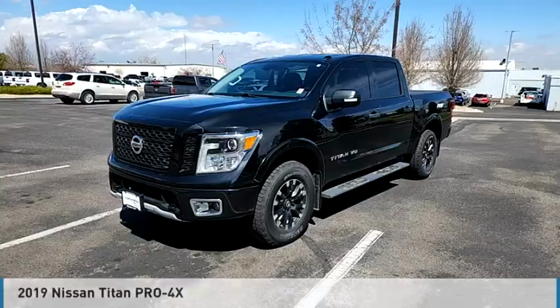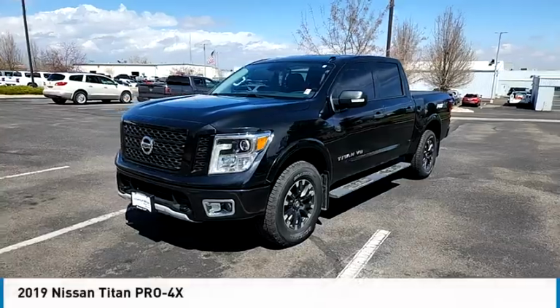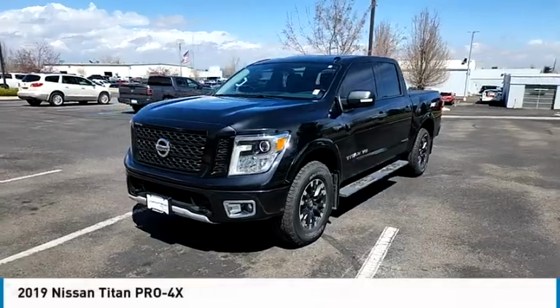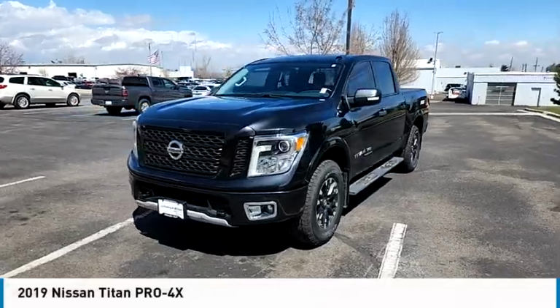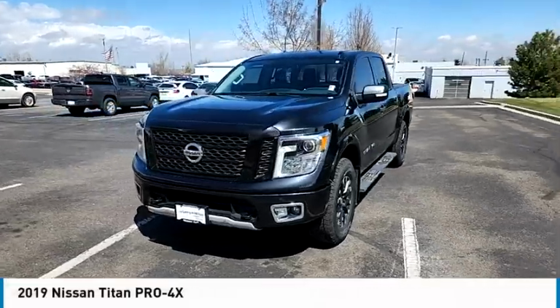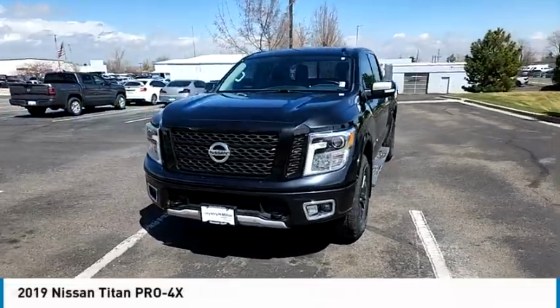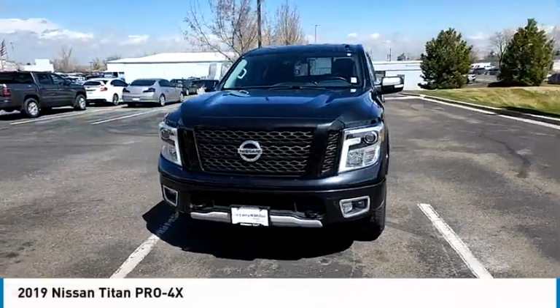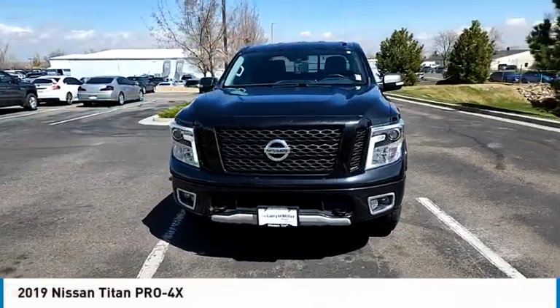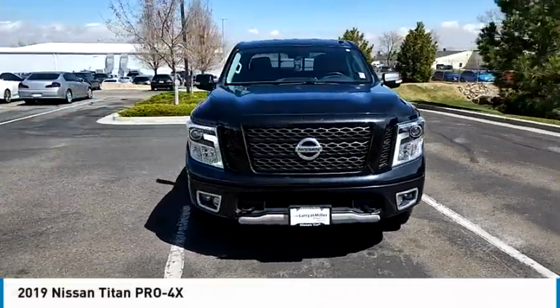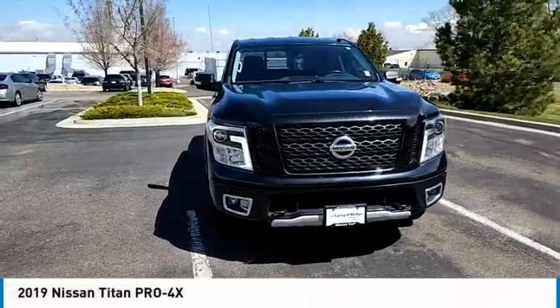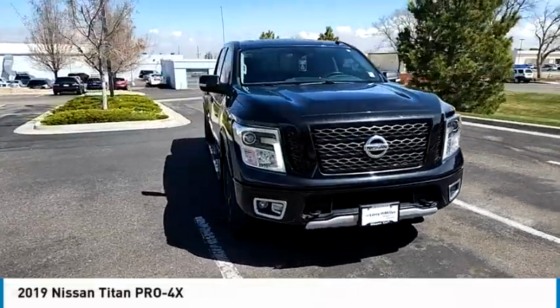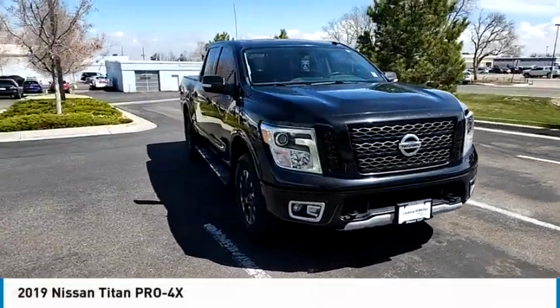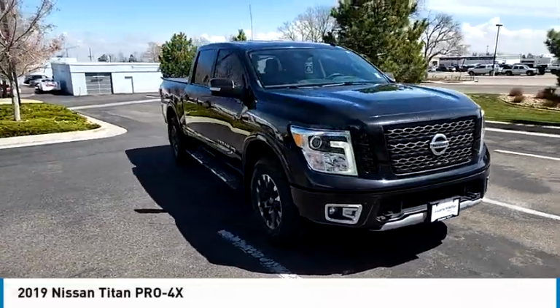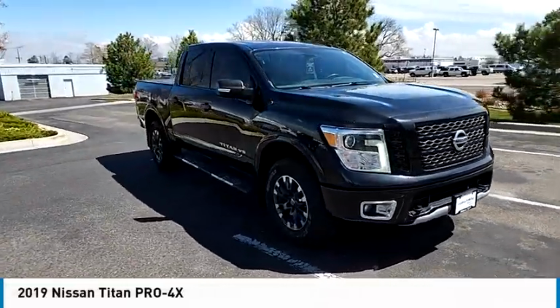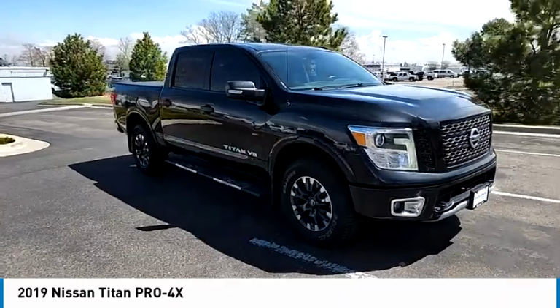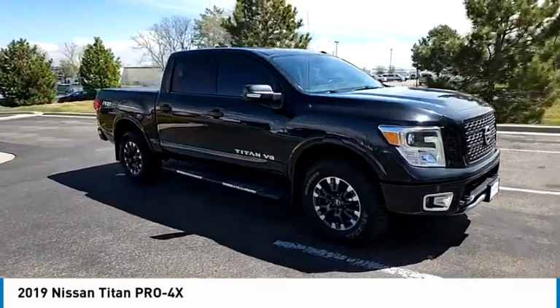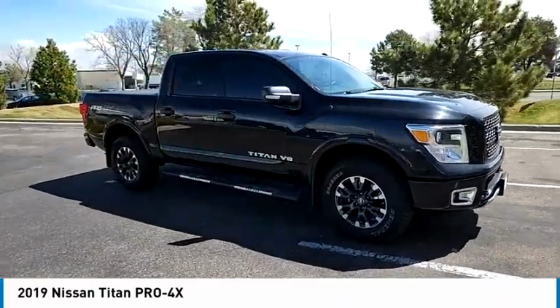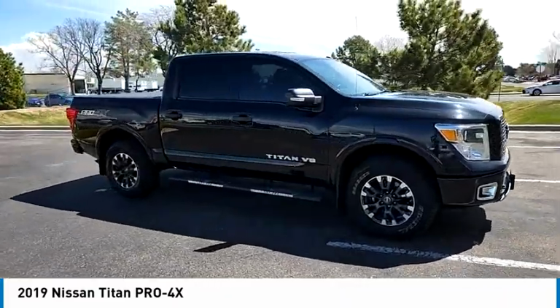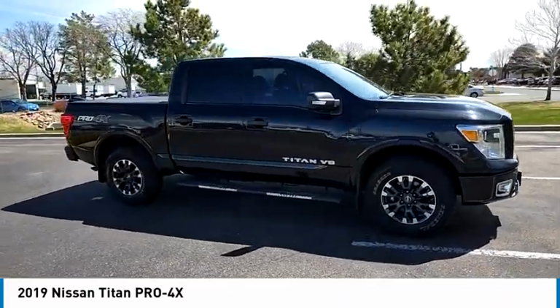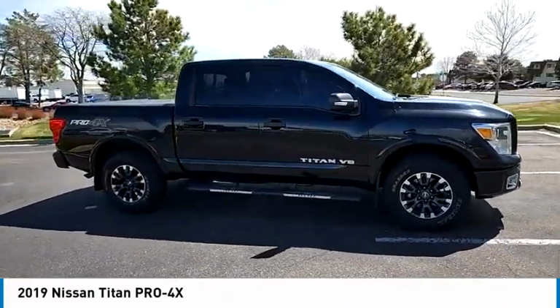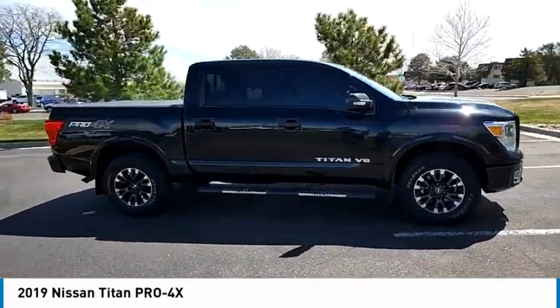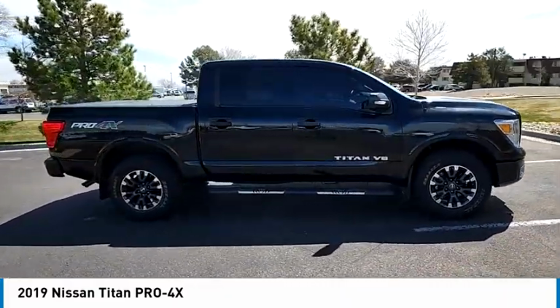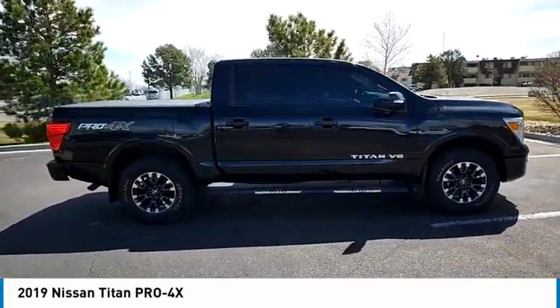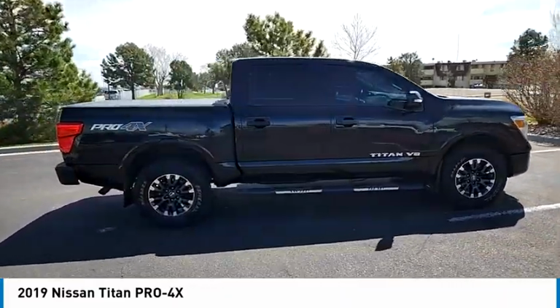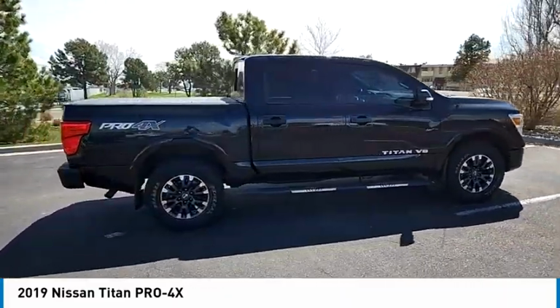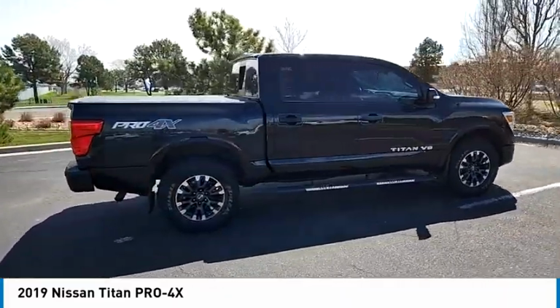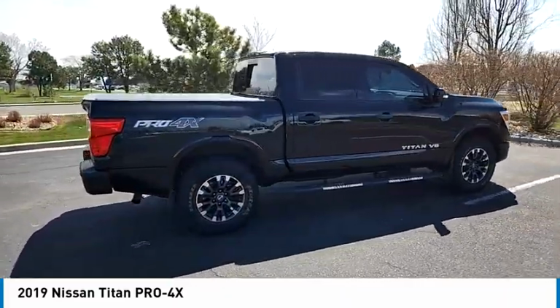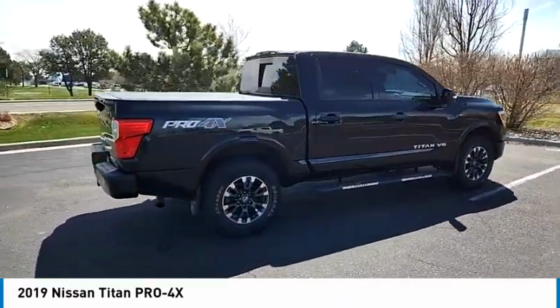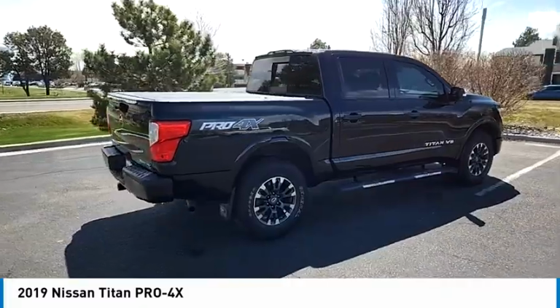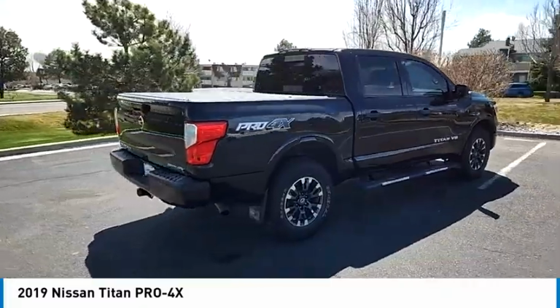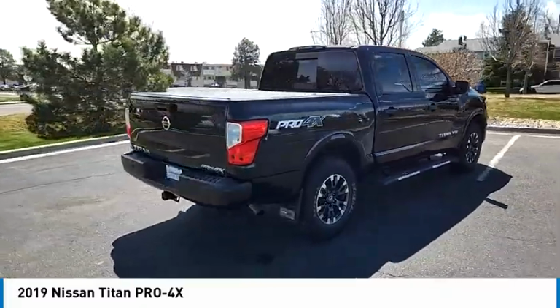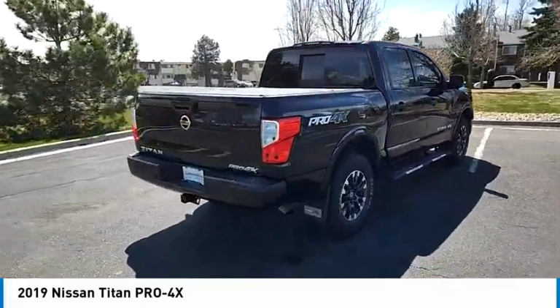Make a great choice today with the 2019 Titan. The Titan houses the Endurance V8 engine, the largest standard truck engine in its class. But the benefits don't stop there.